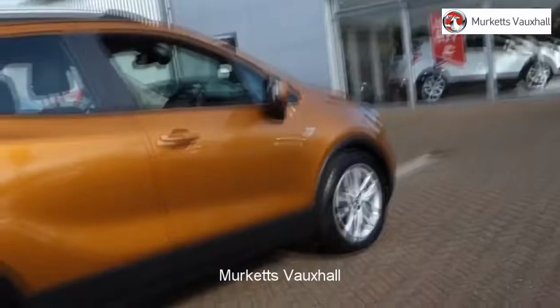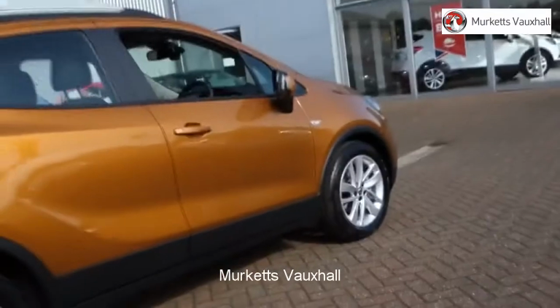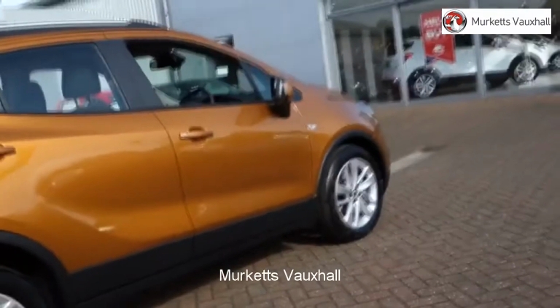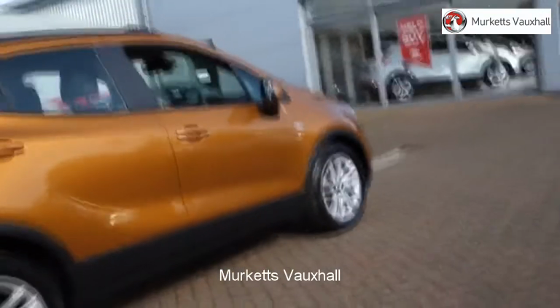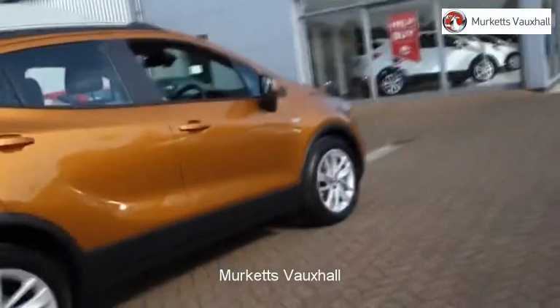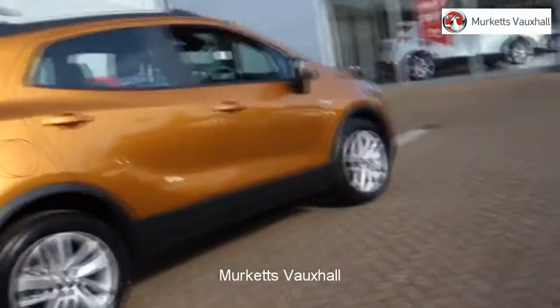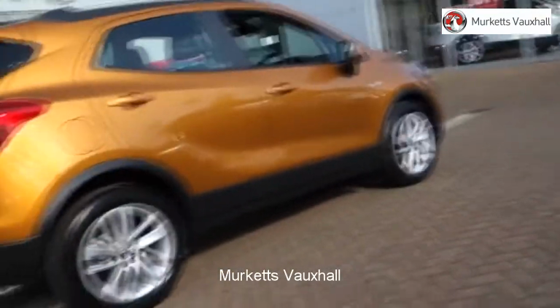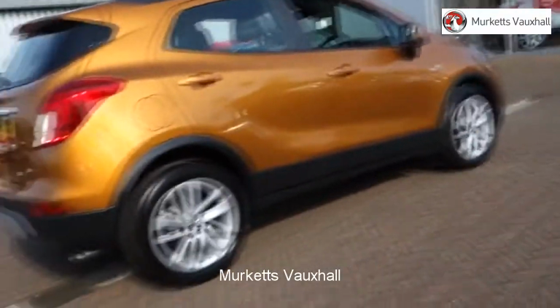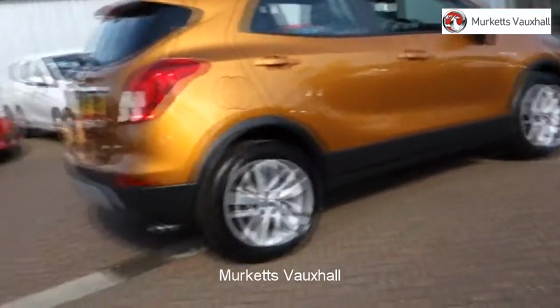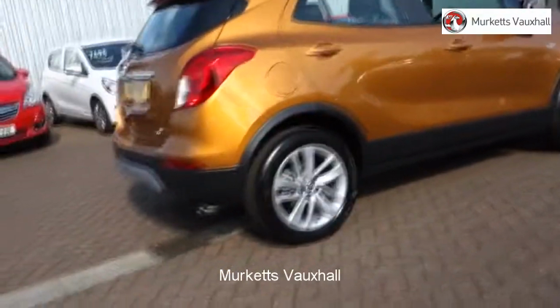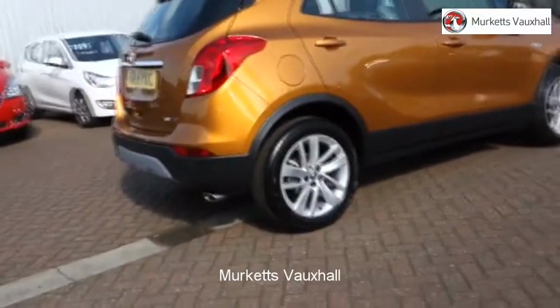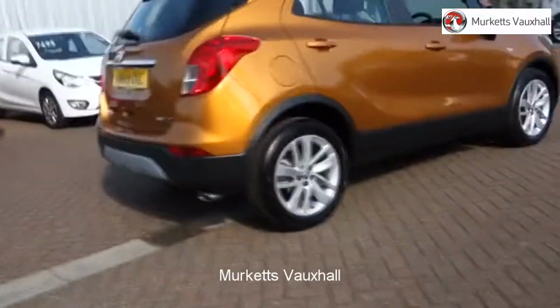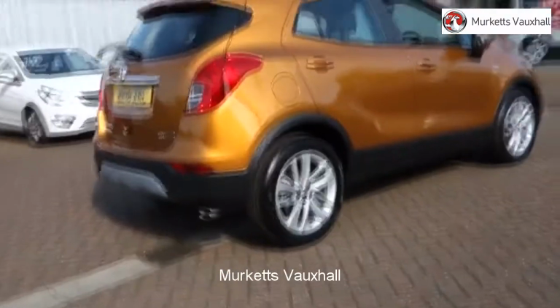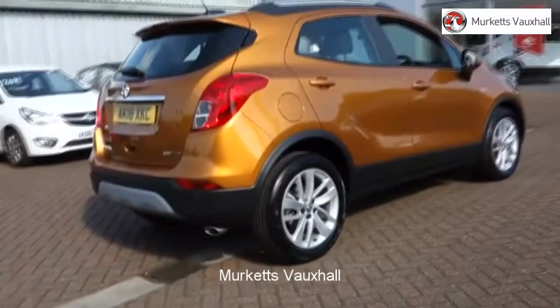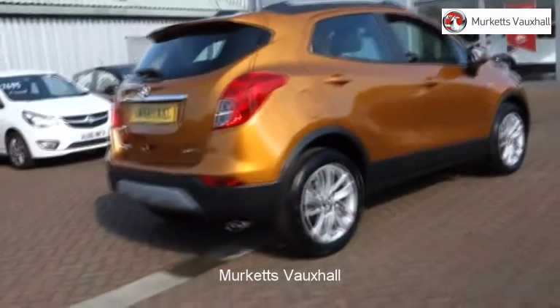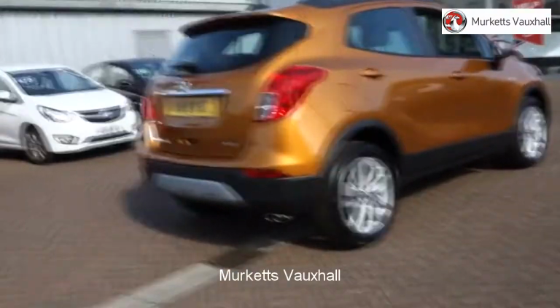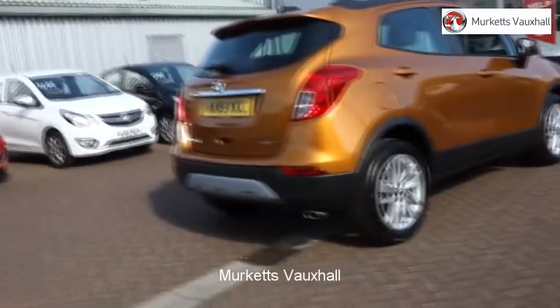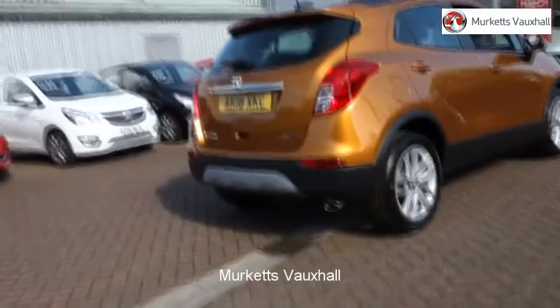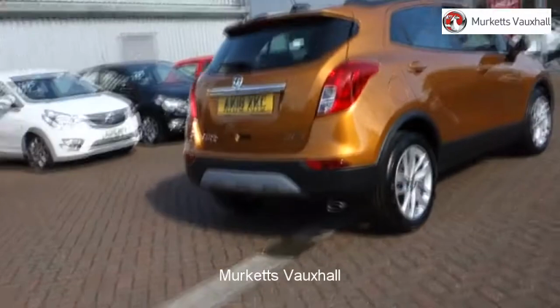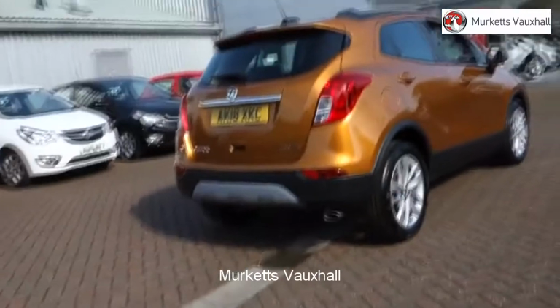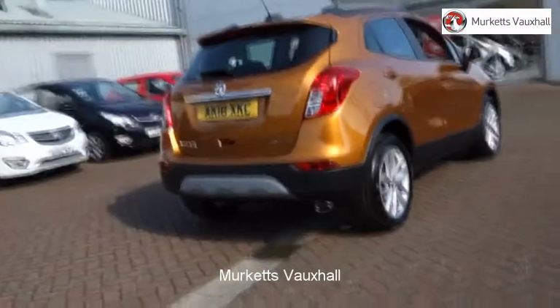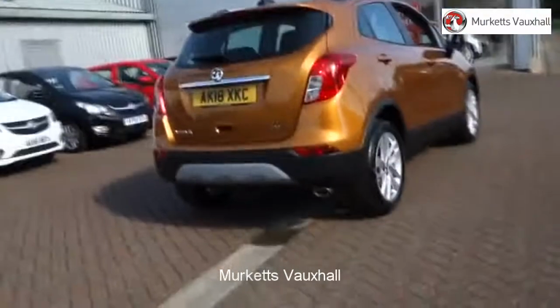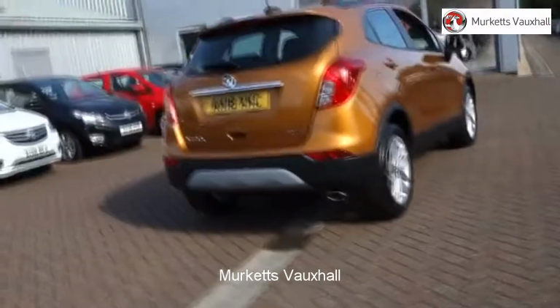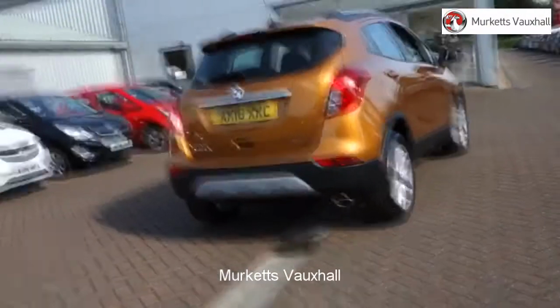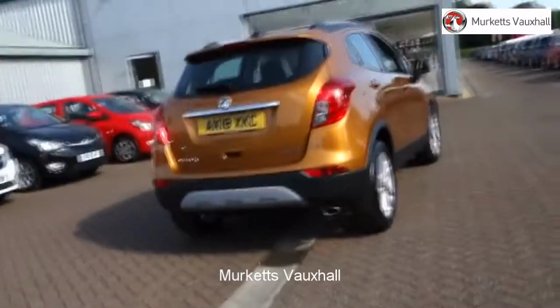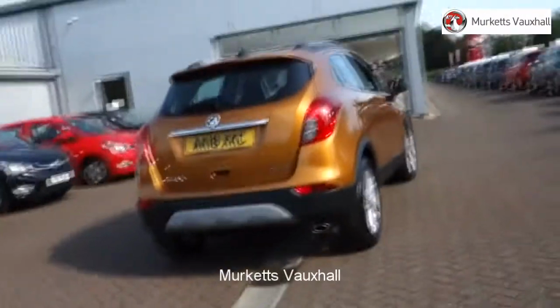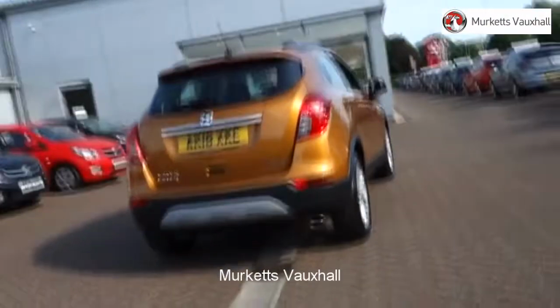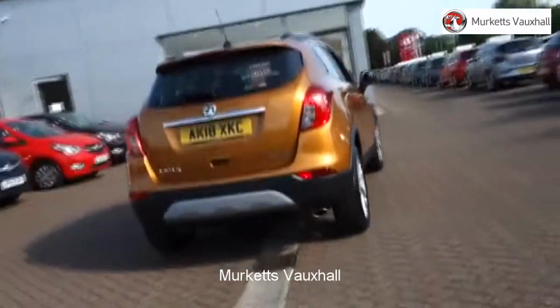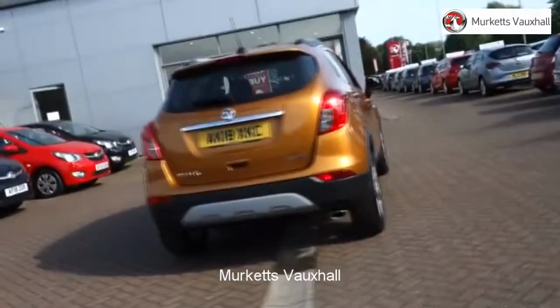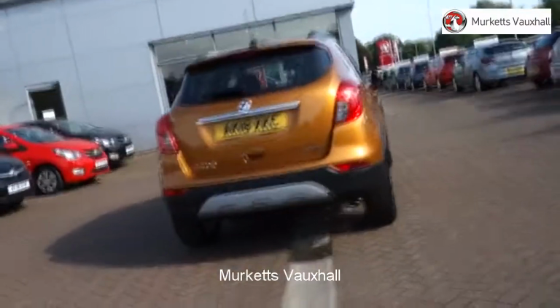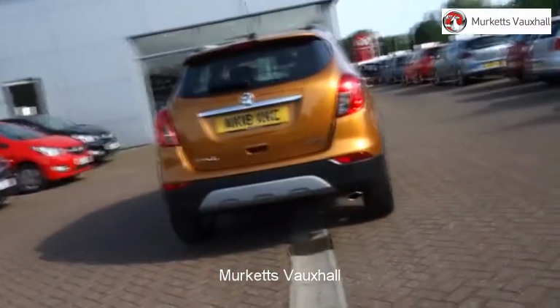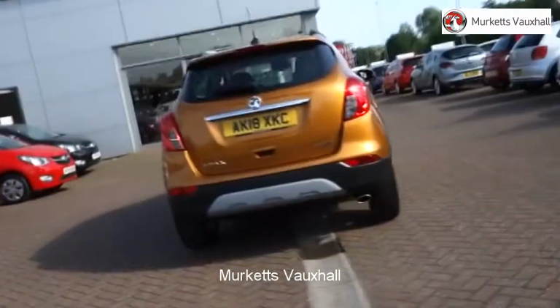Feel confident buying your next vehicle from Merkitt's group, knowing that every car has been approved following a comprehensive vehicle mechanical check and body inspection.